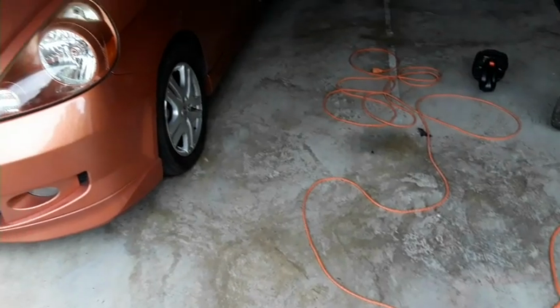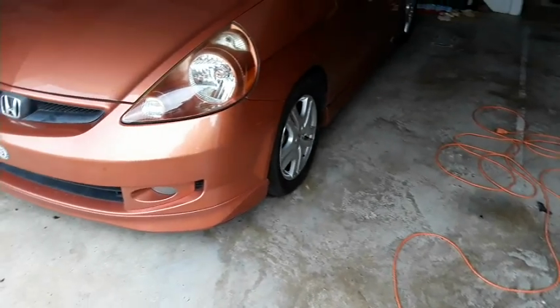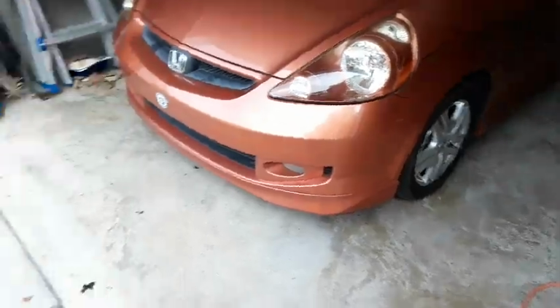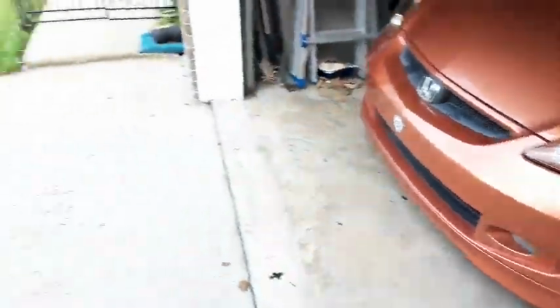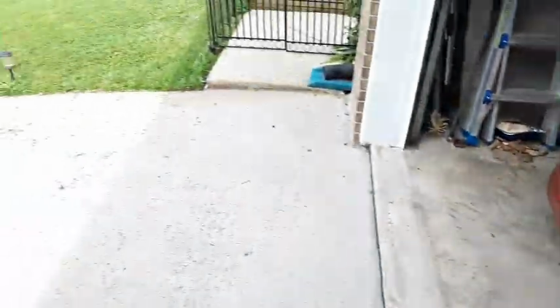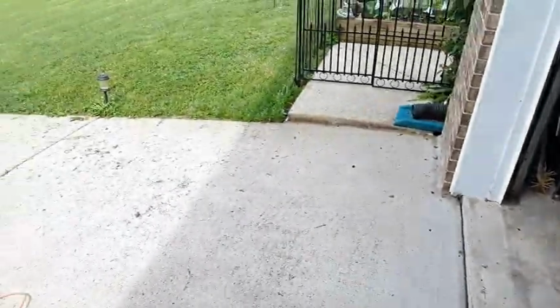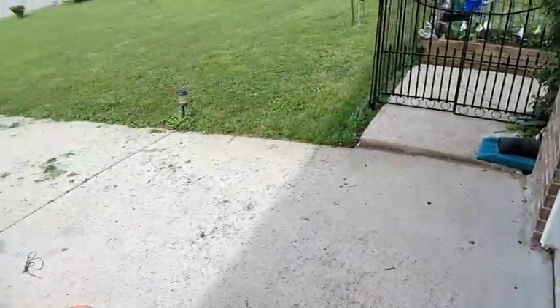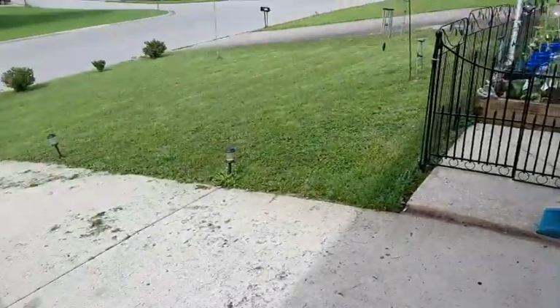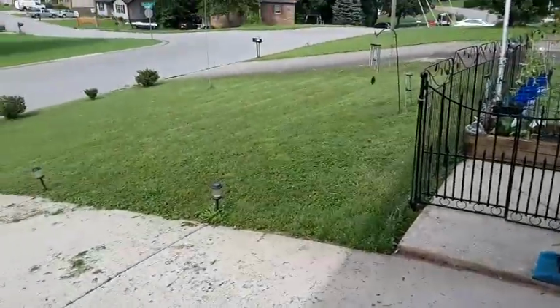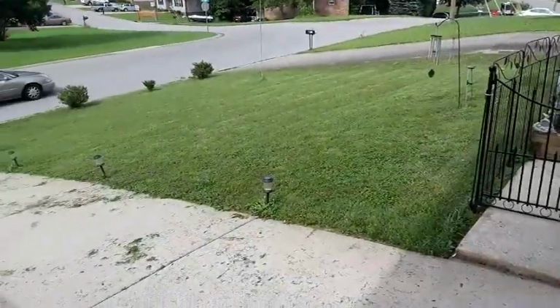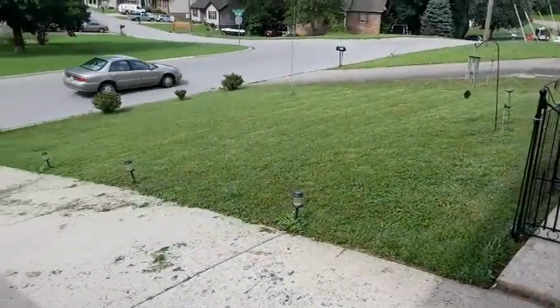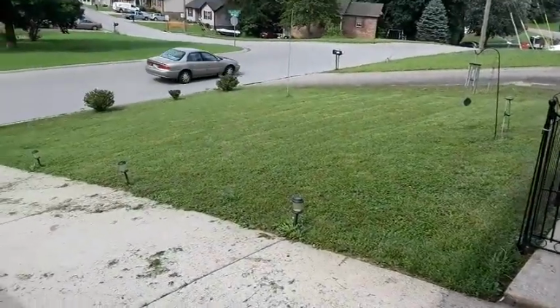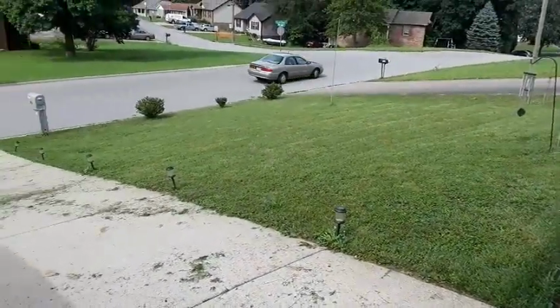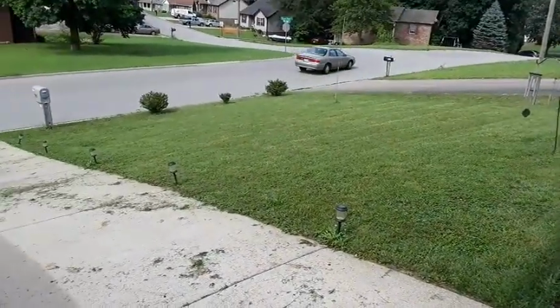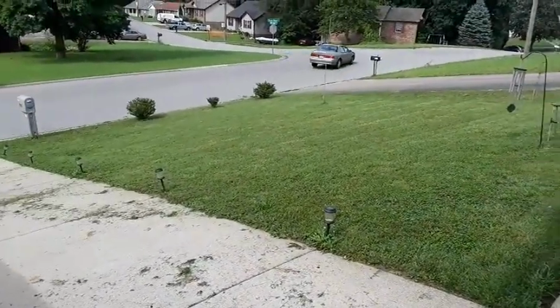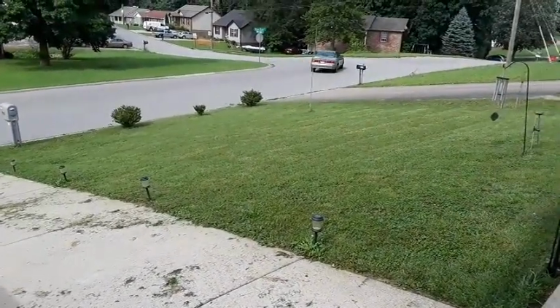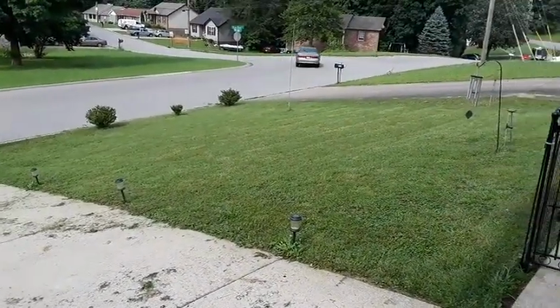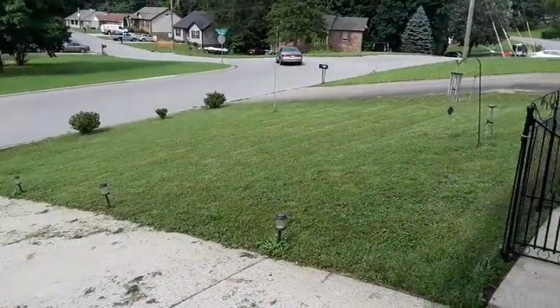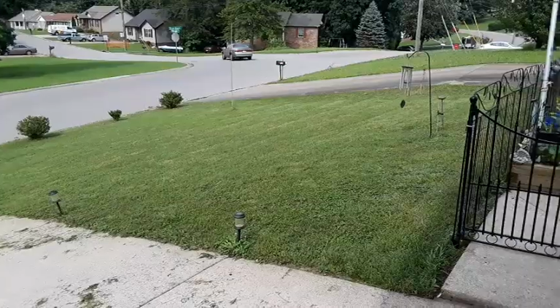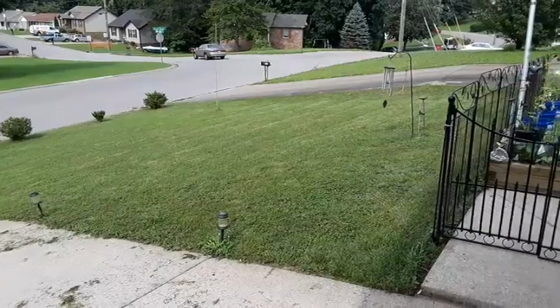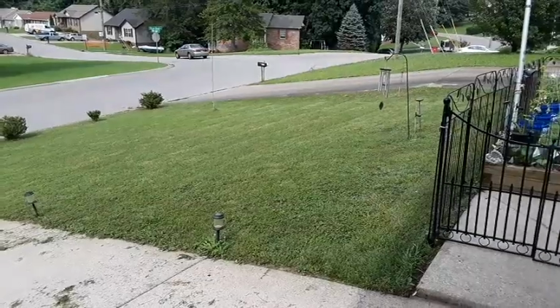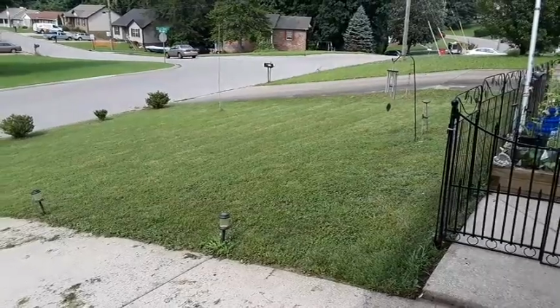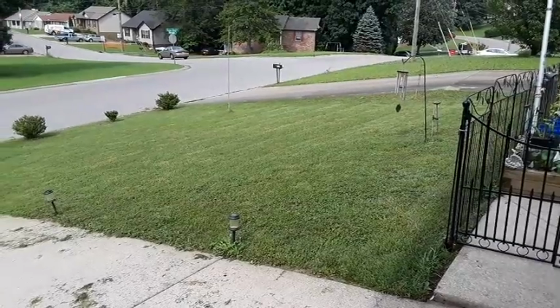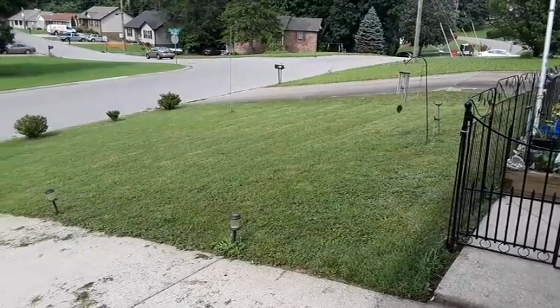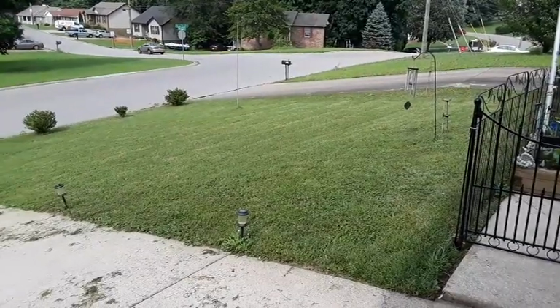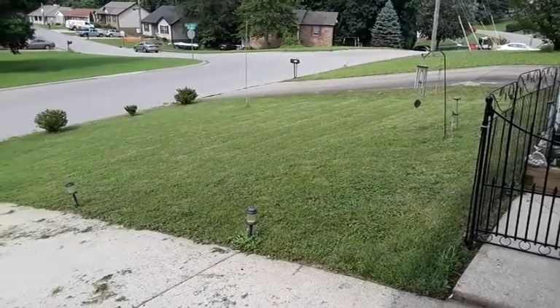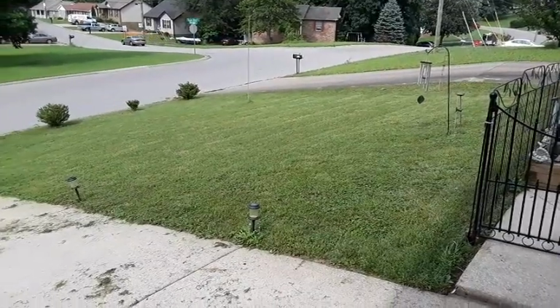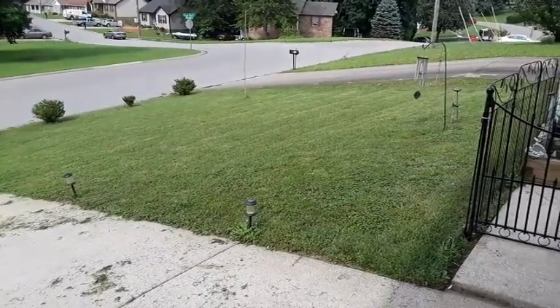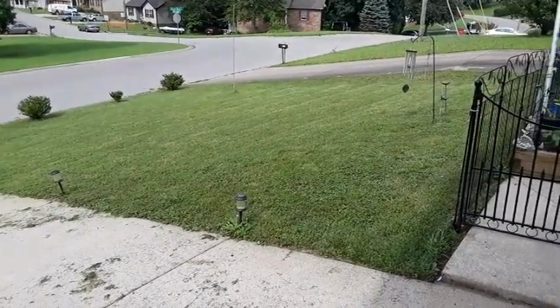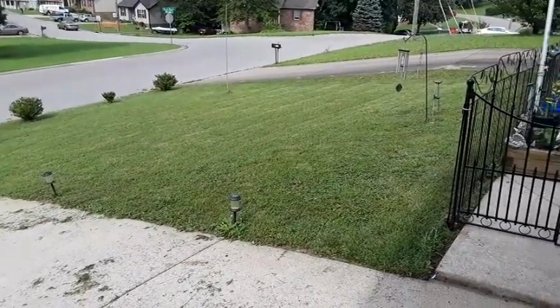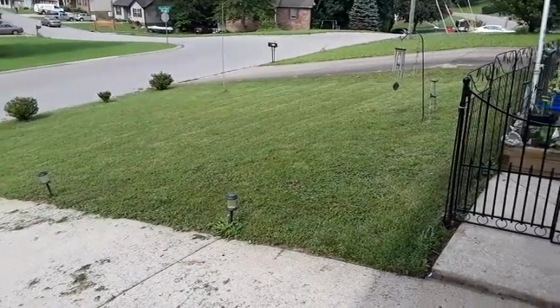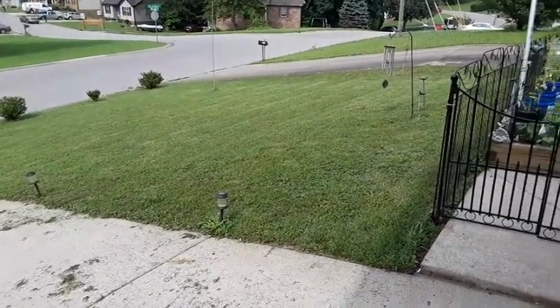Hey guys, Clarksville Diggers. I'm sniffling and everything — I think I swallowed a bunch of grass. Had to get the yard cut real quick.